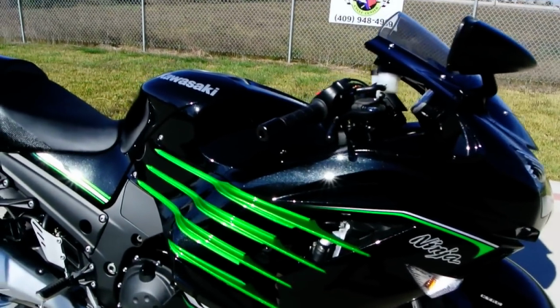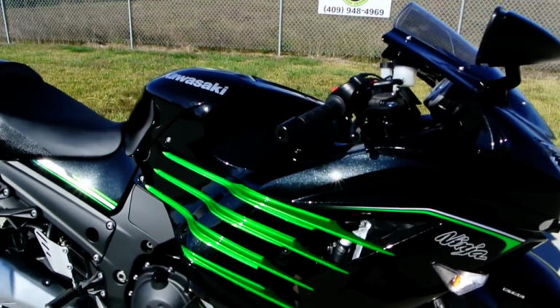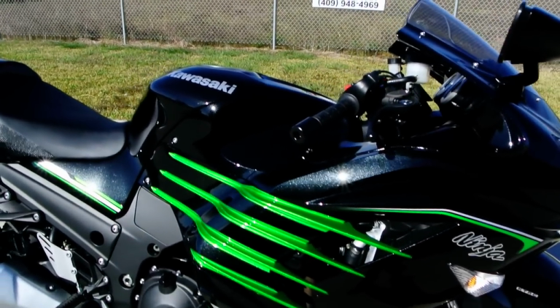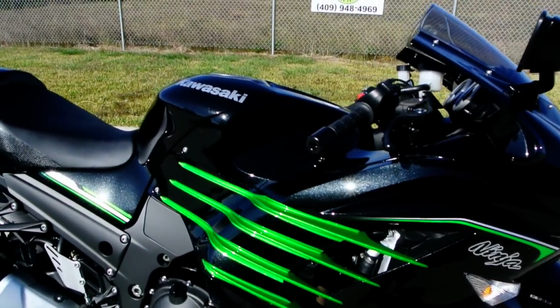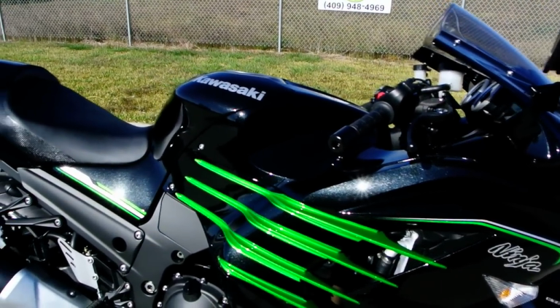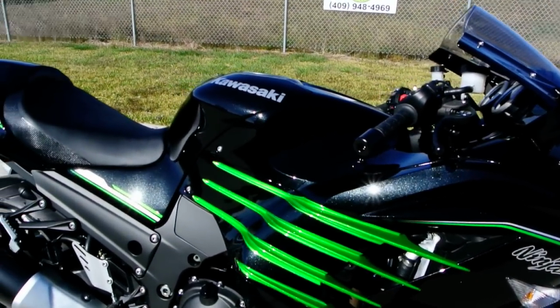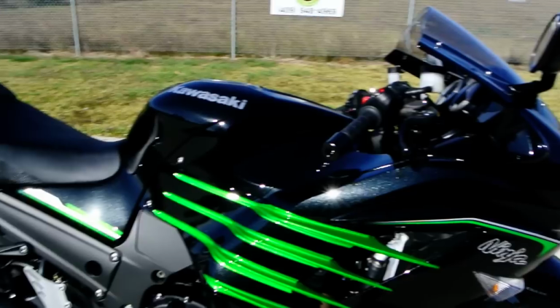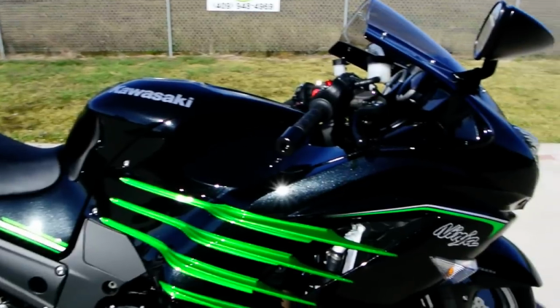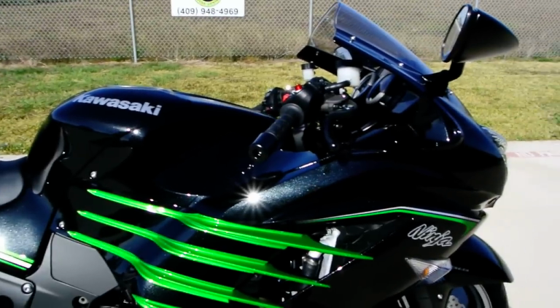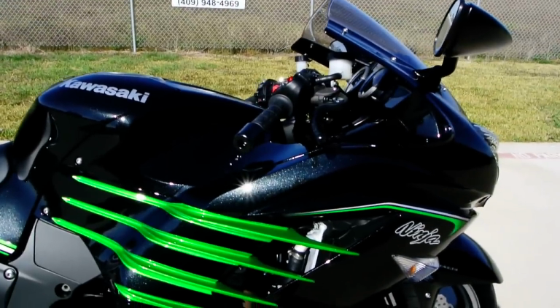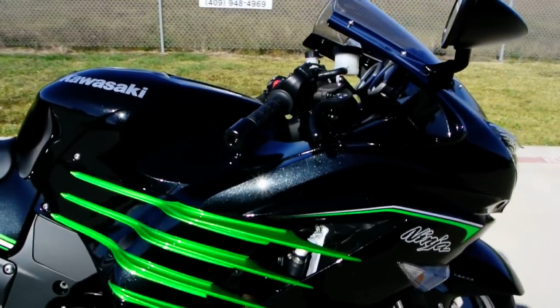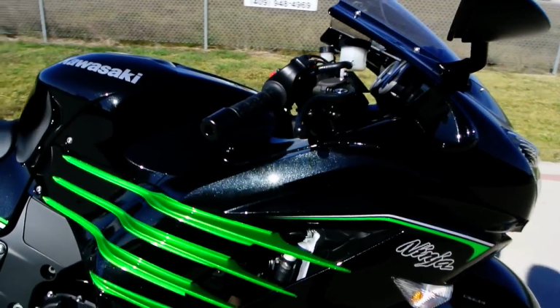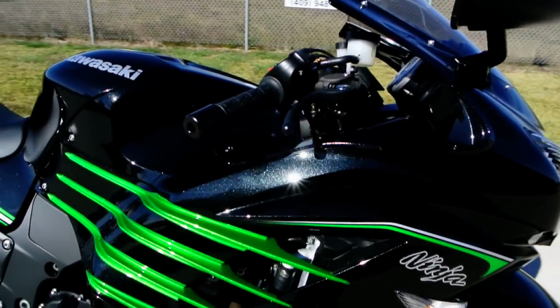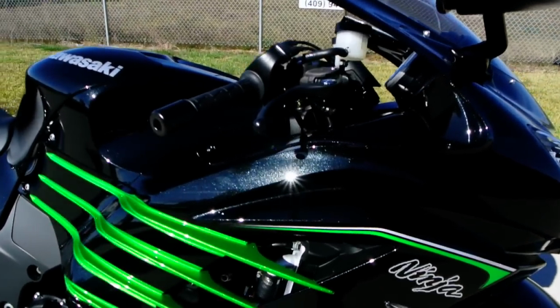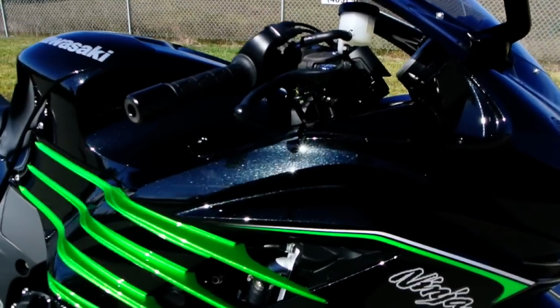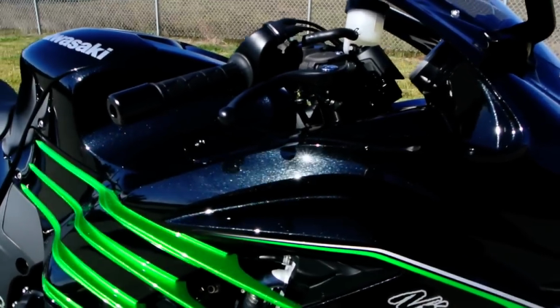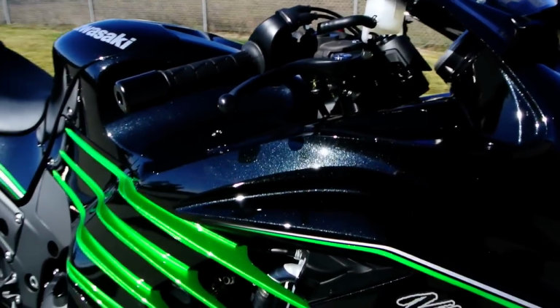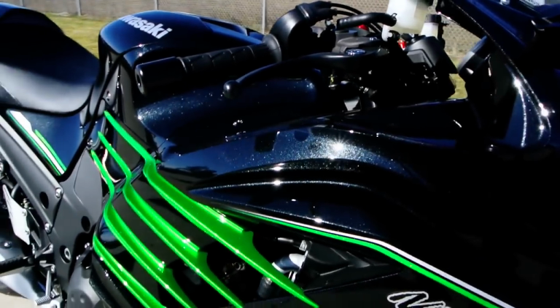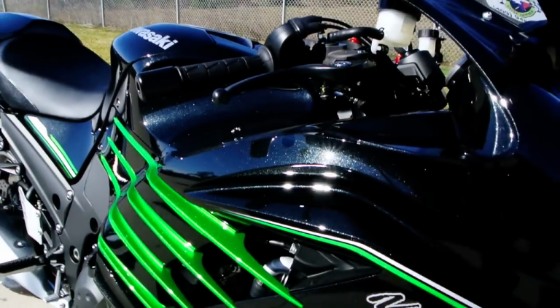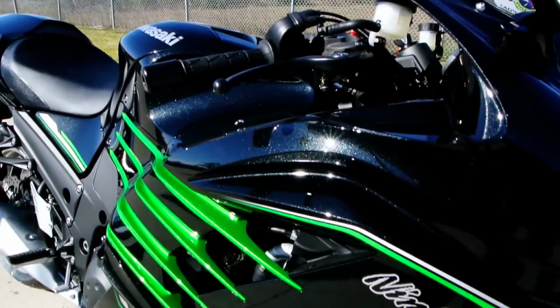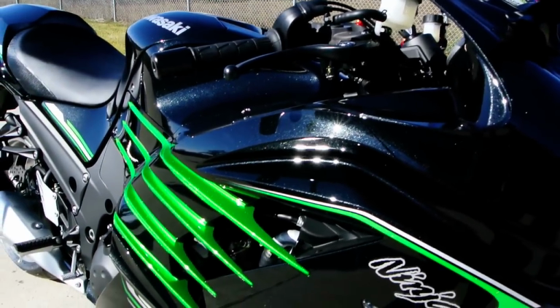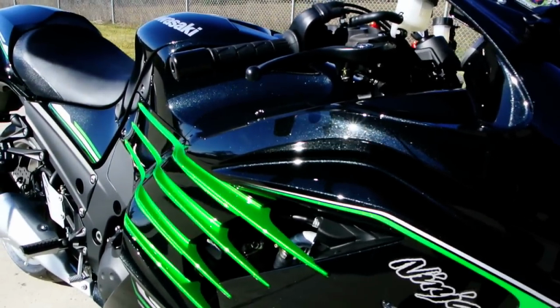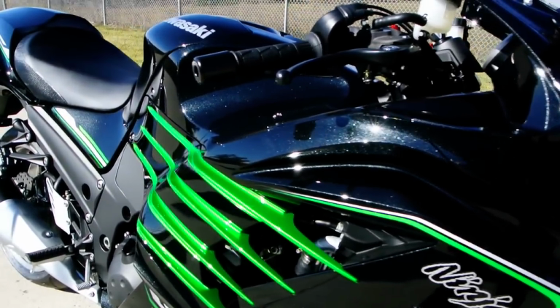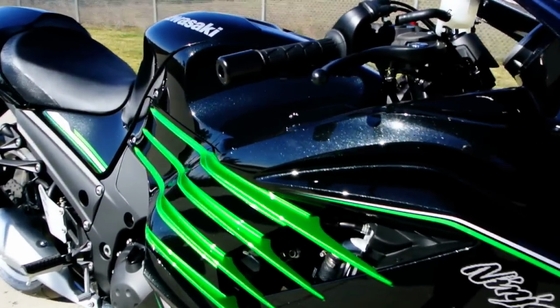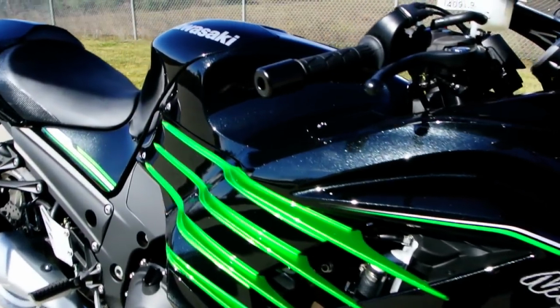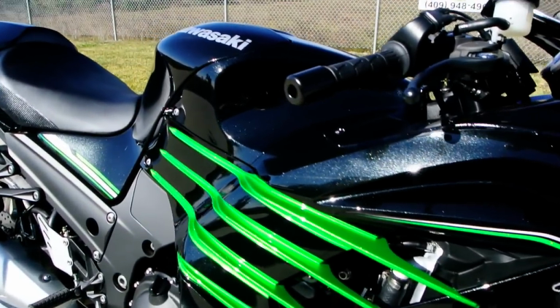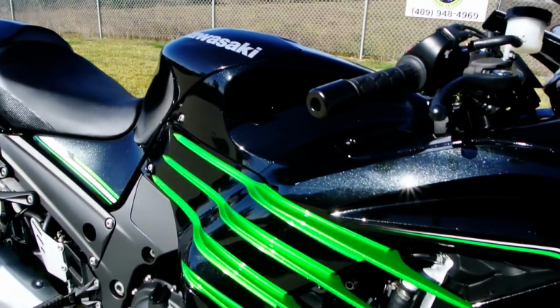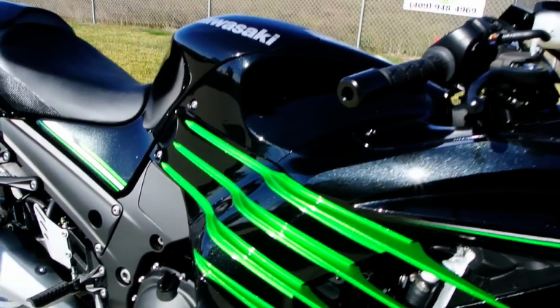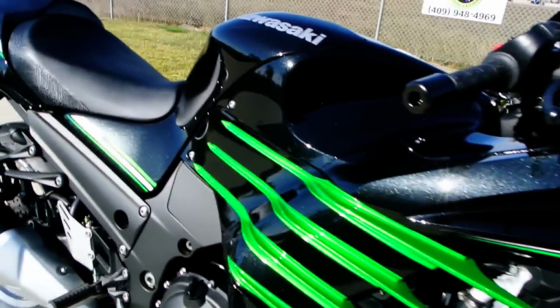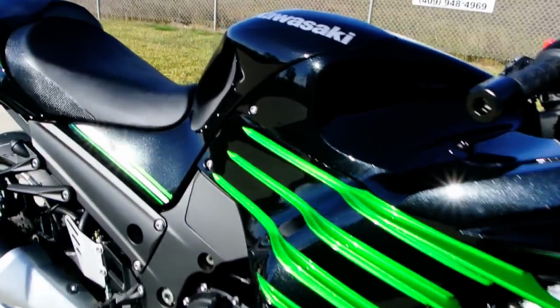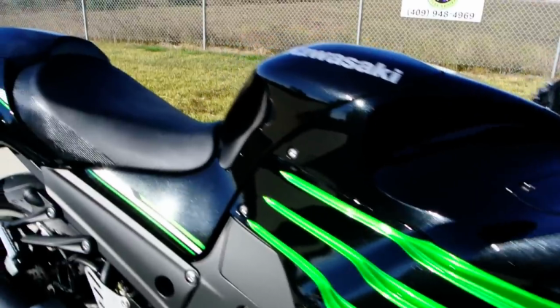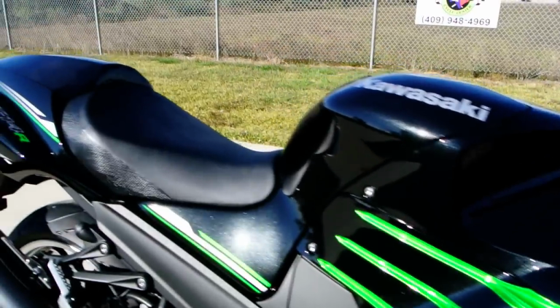This one really looks nice. Hopefully you can get a look at that metallic black paint with the candy lime green accents there.